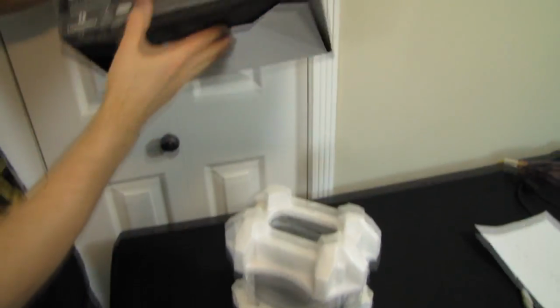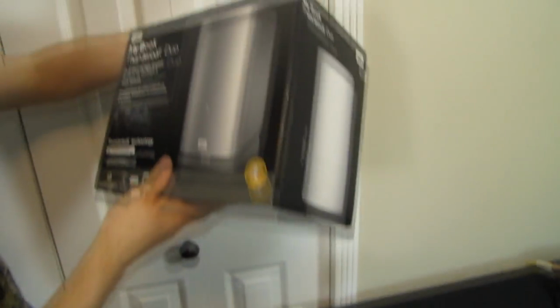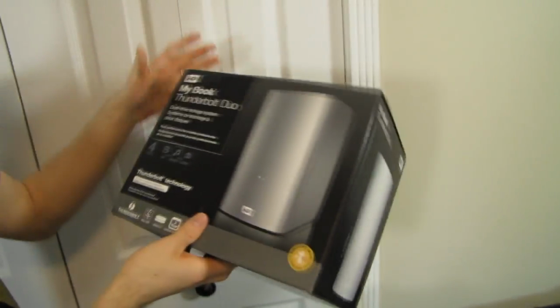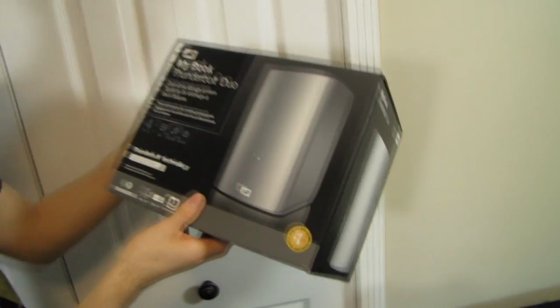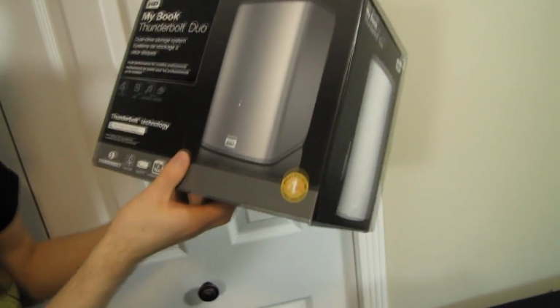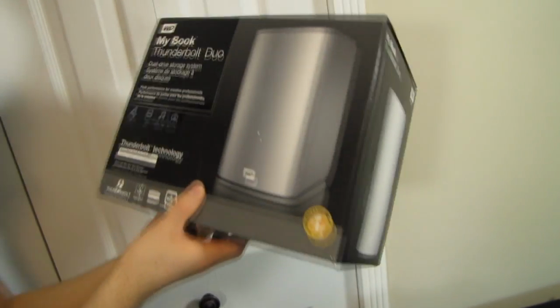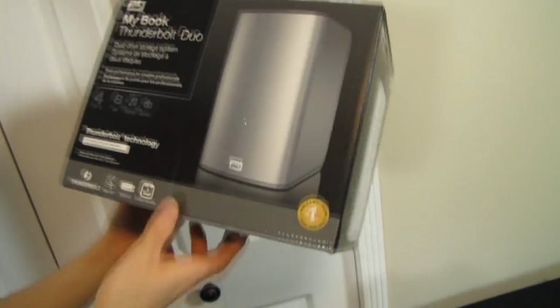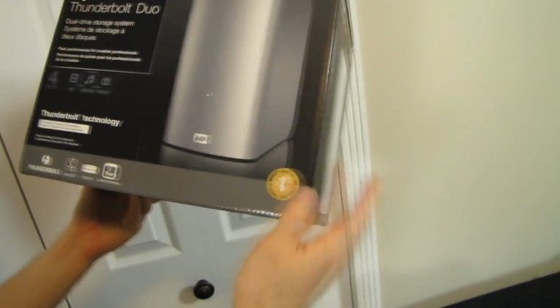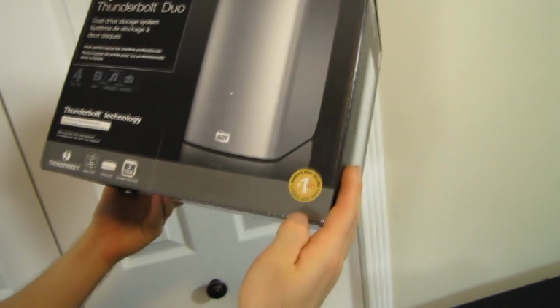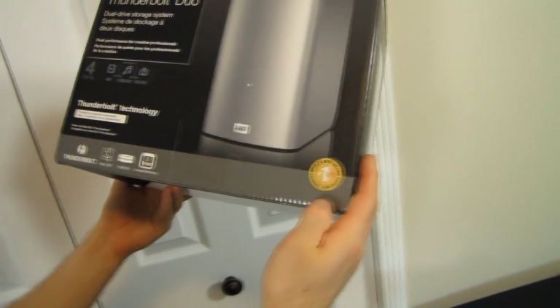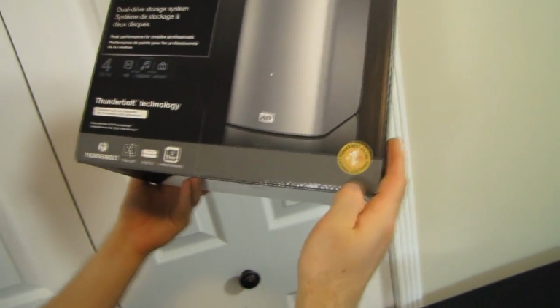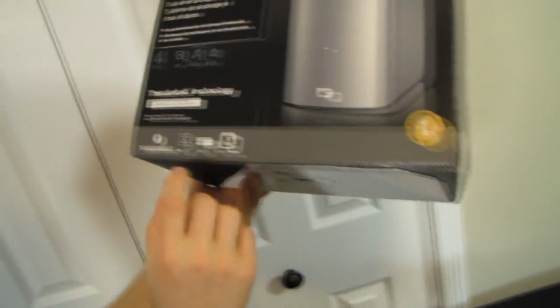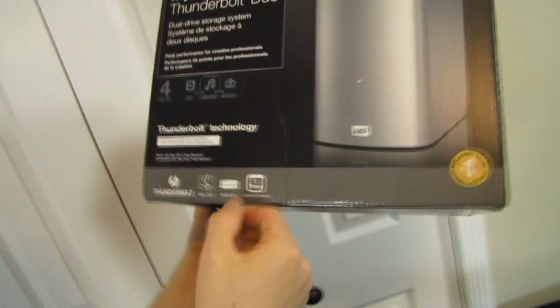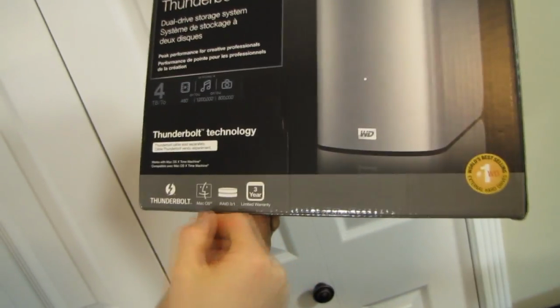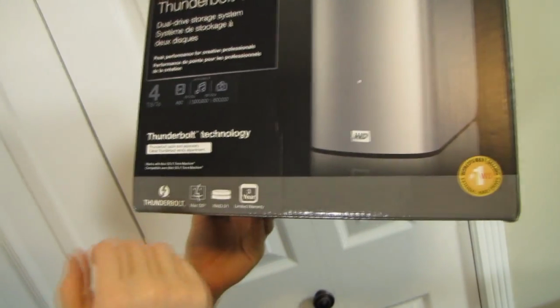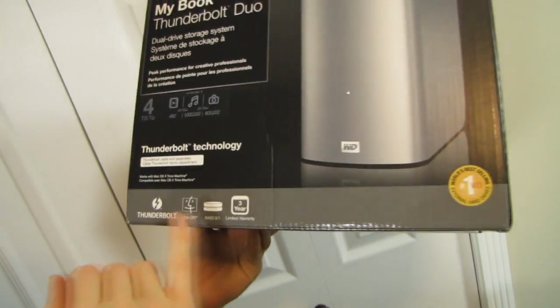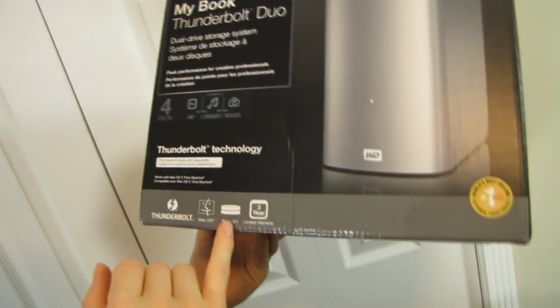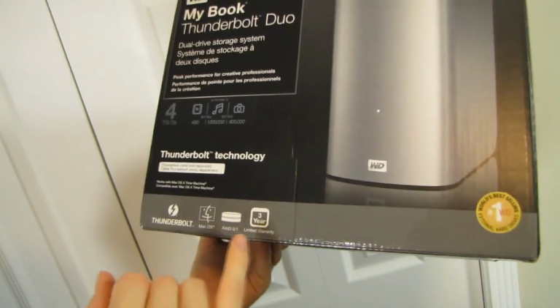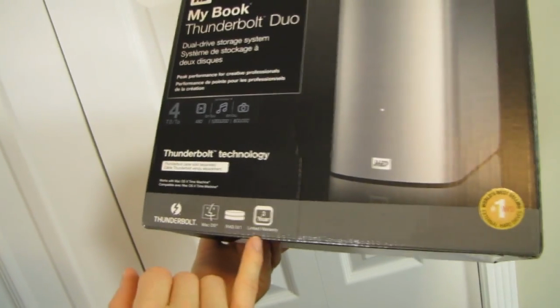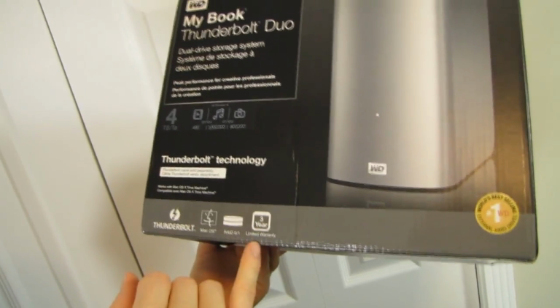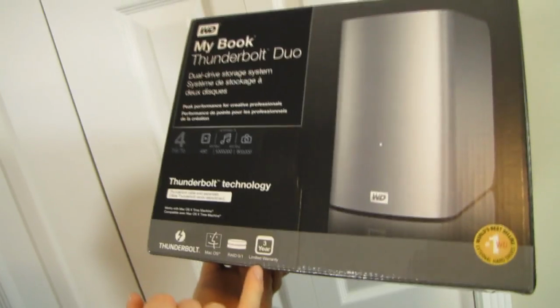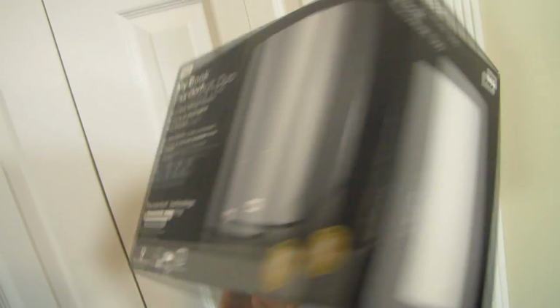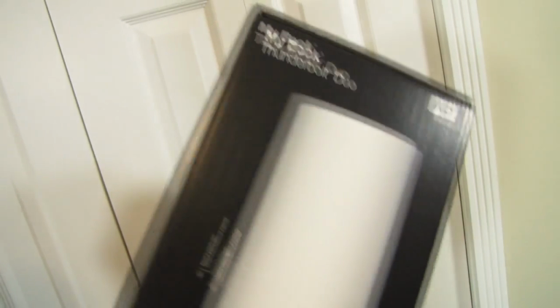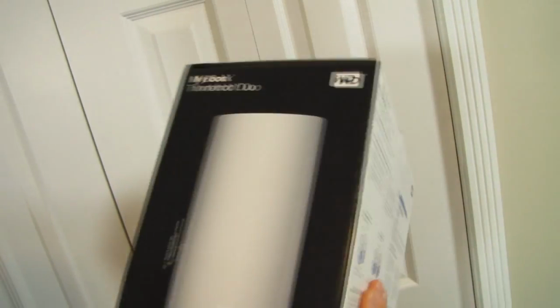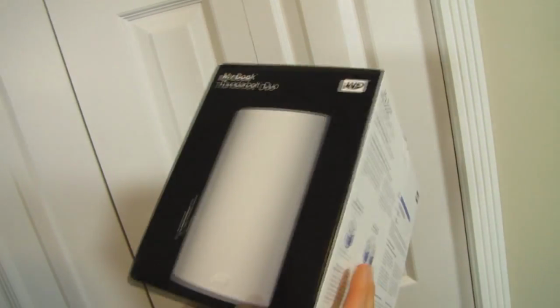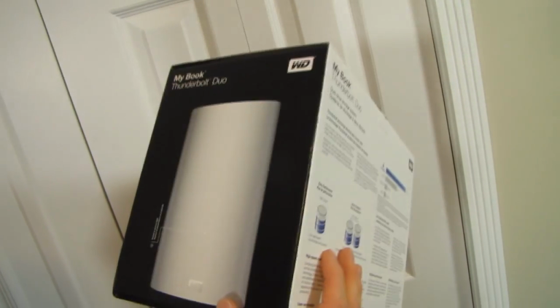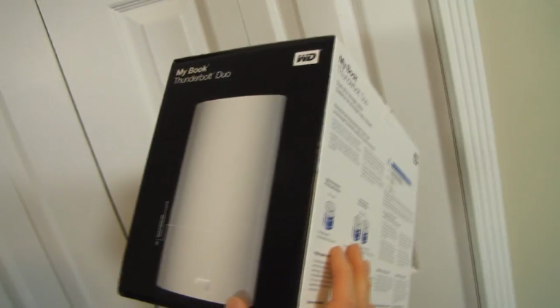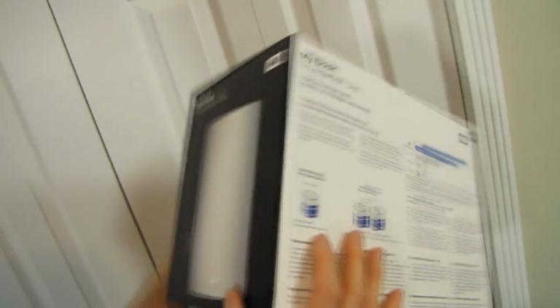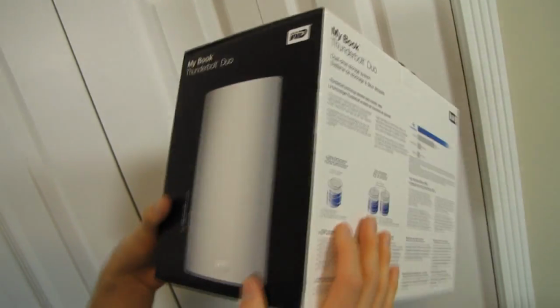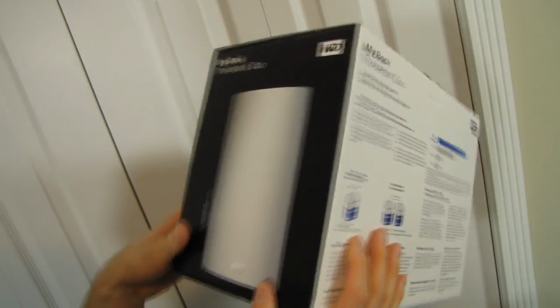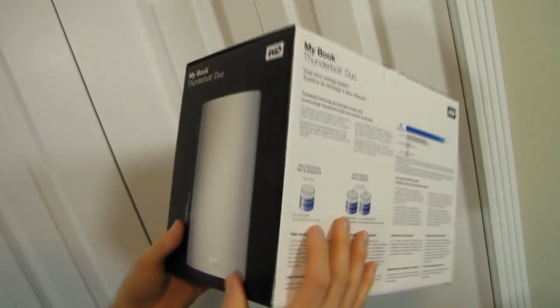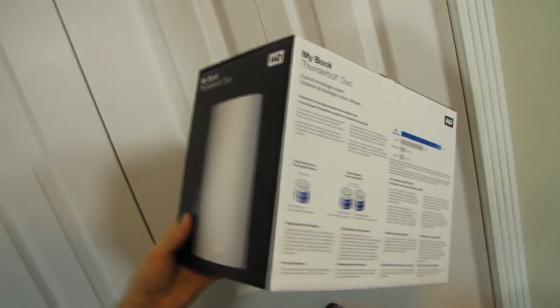Let's see what else Western Digital has to say for themselves before we get too much further into this. There's a three year warranty on this unit.